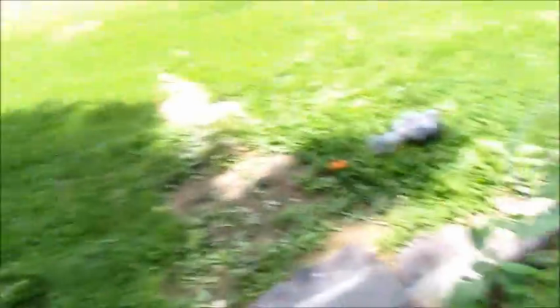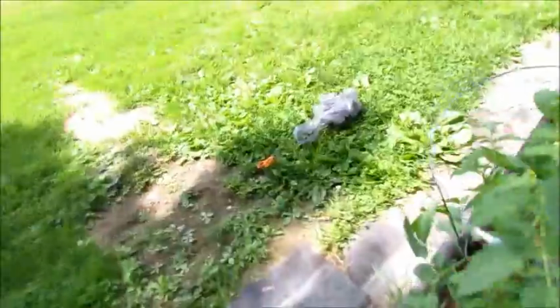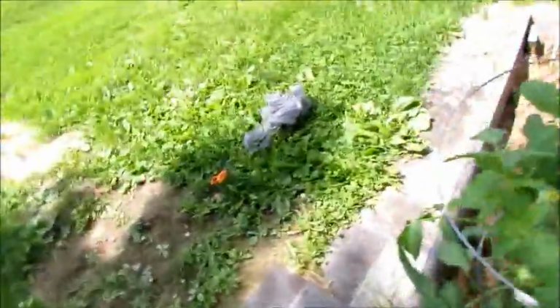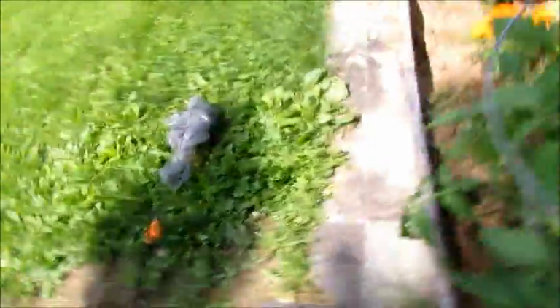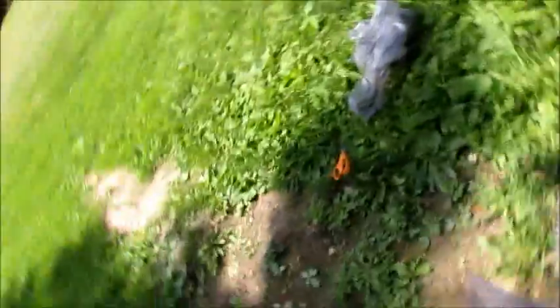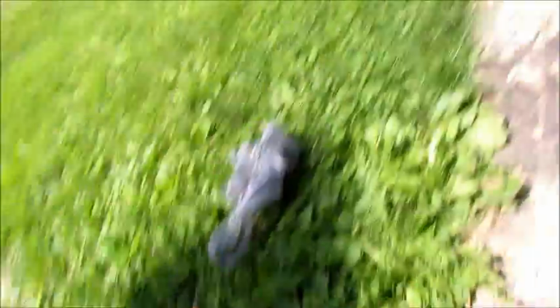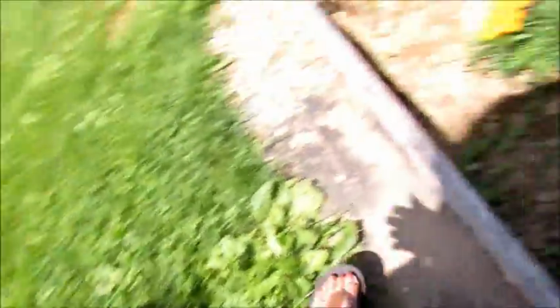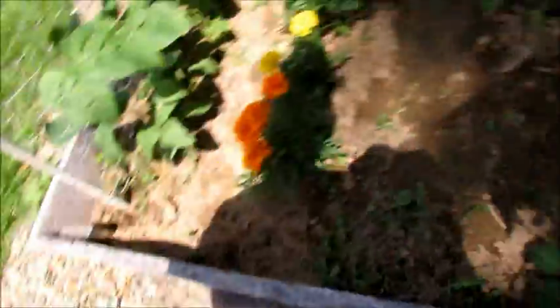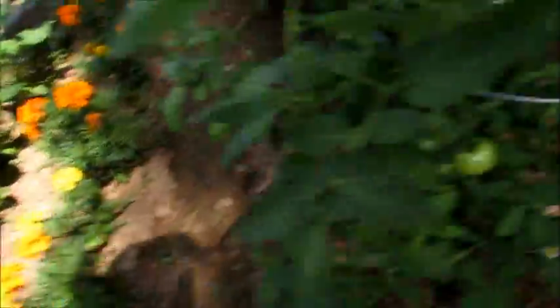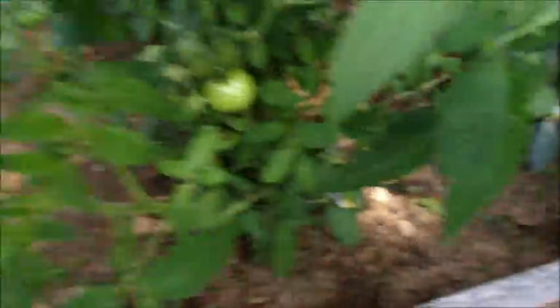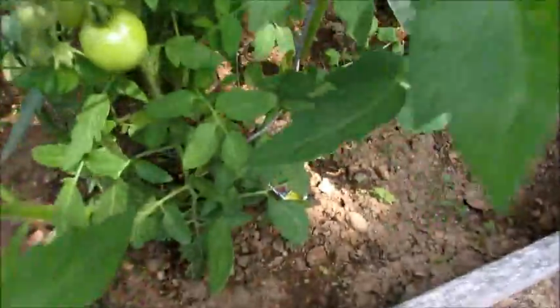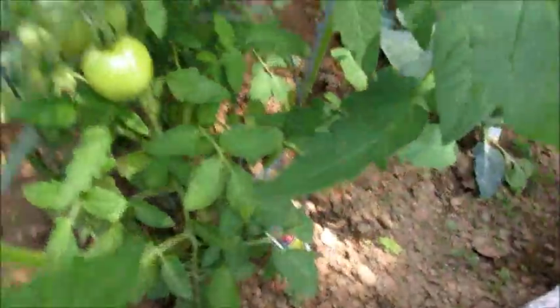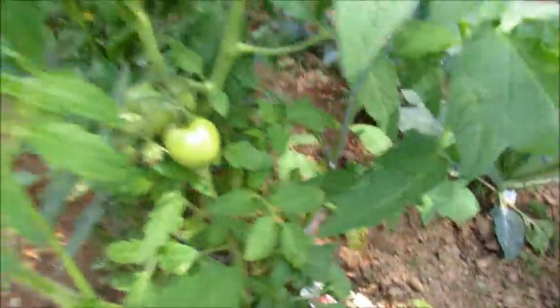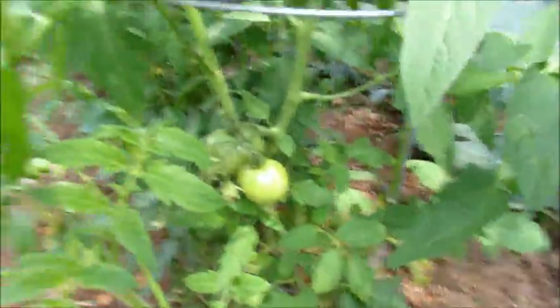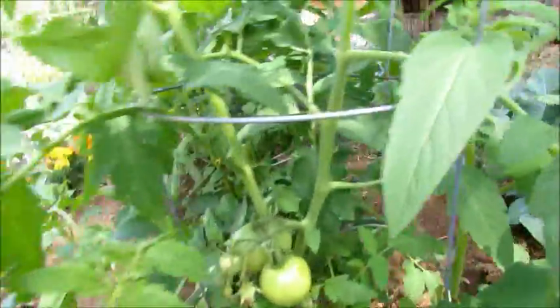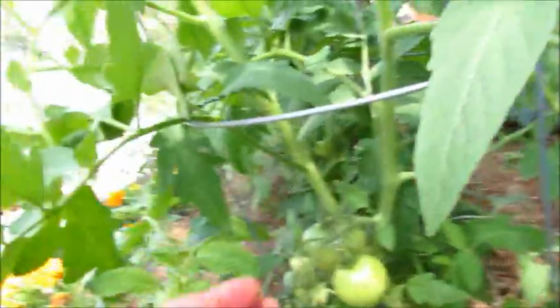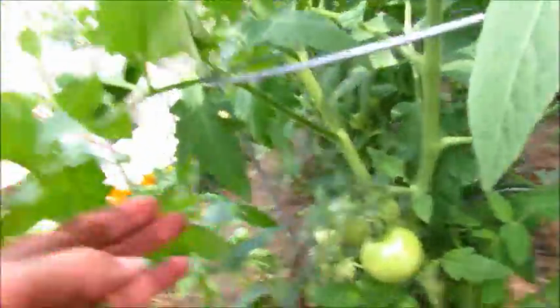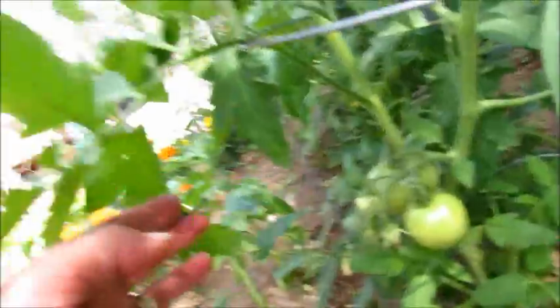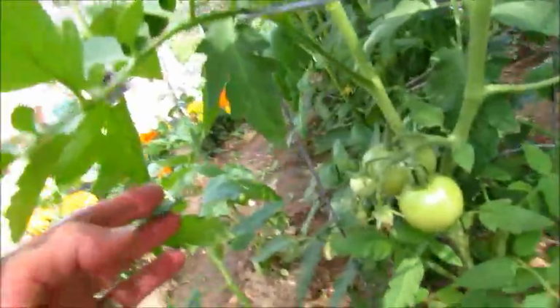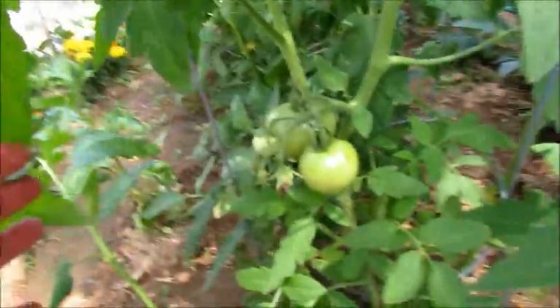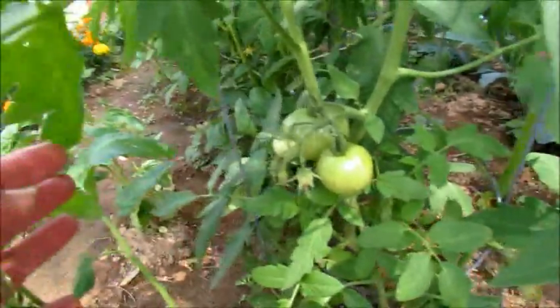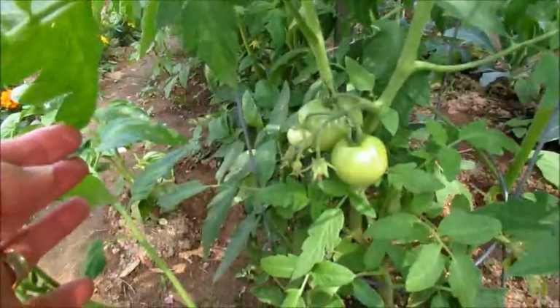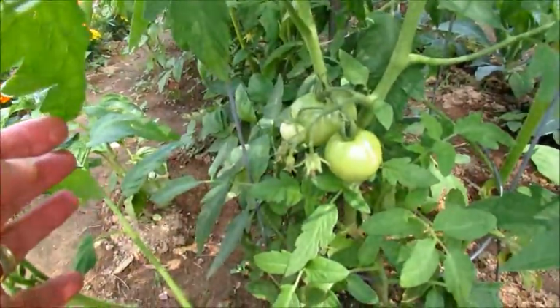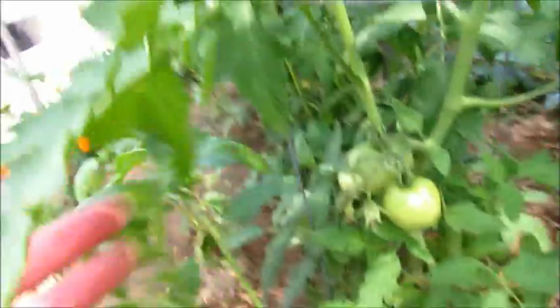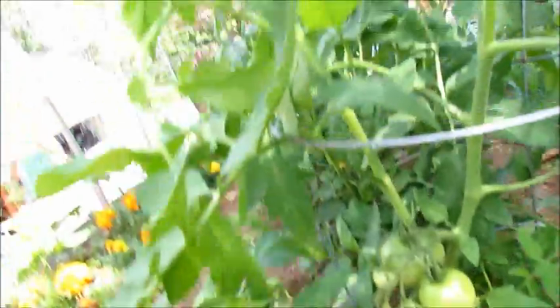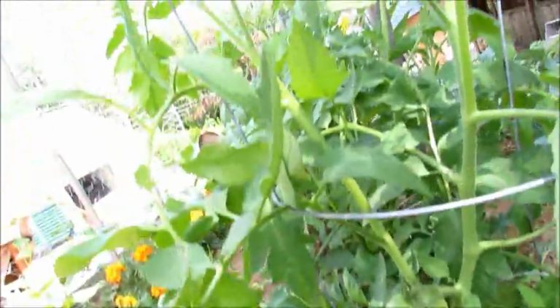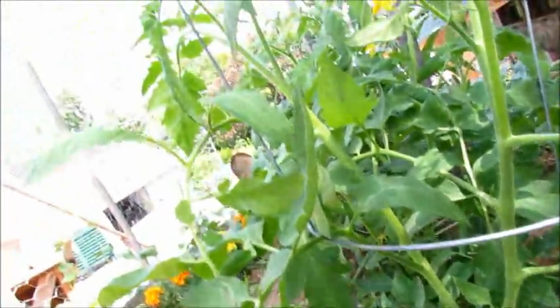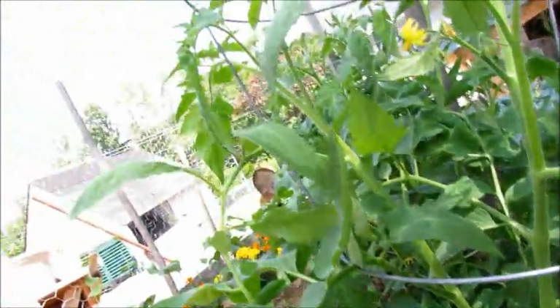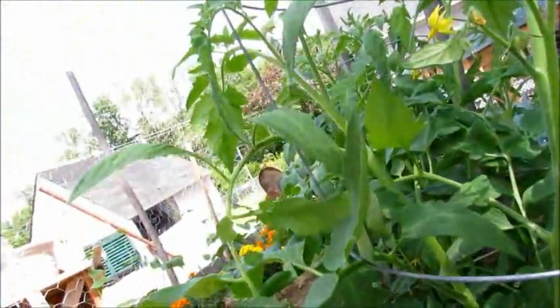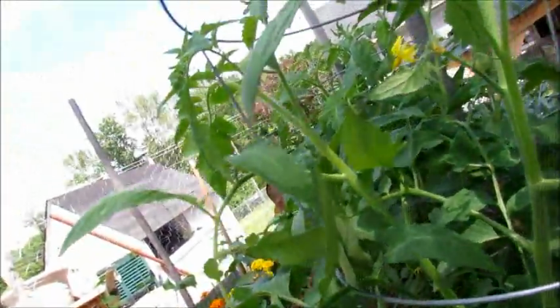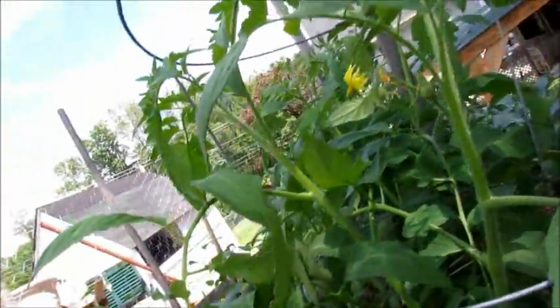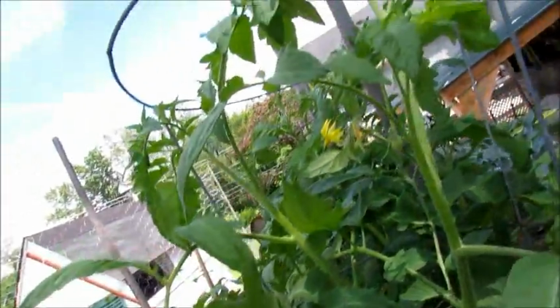Right here — tomatoes! Look at that! Yay, that is so cool!